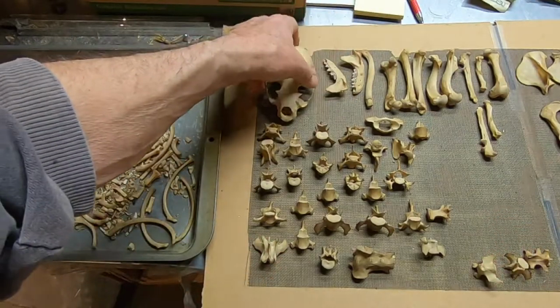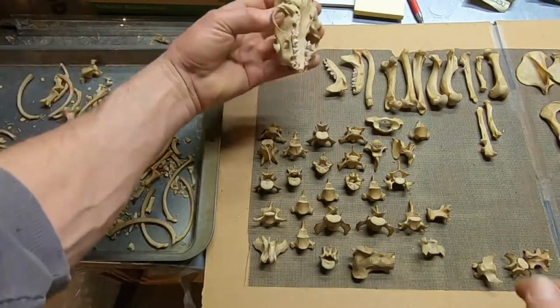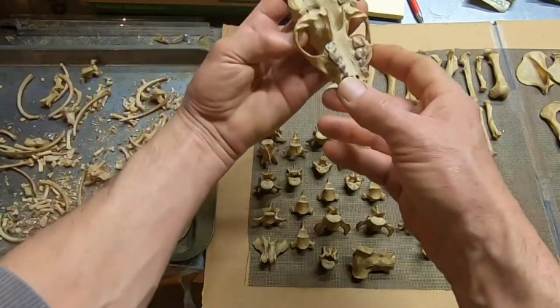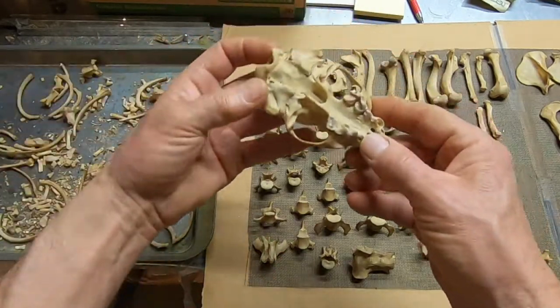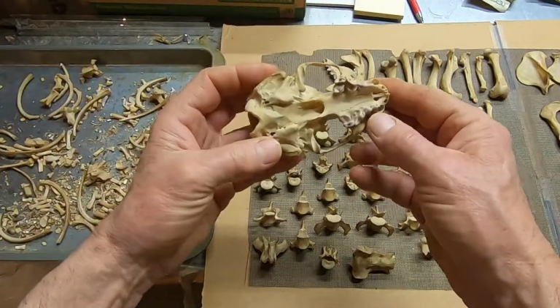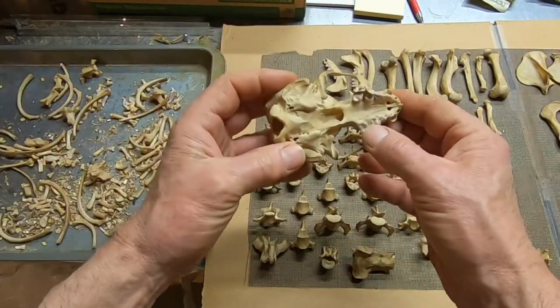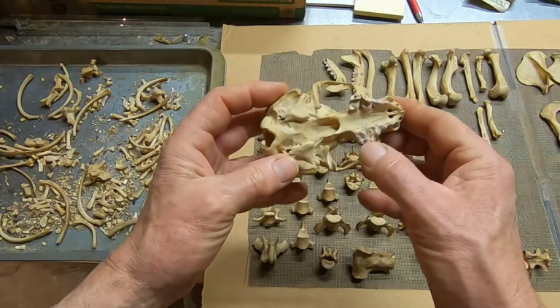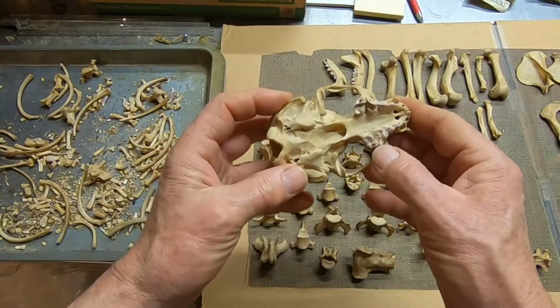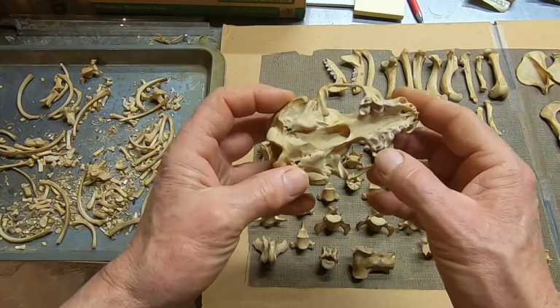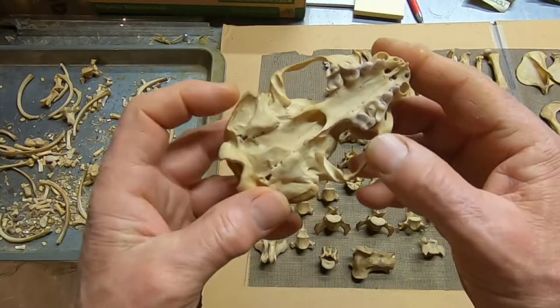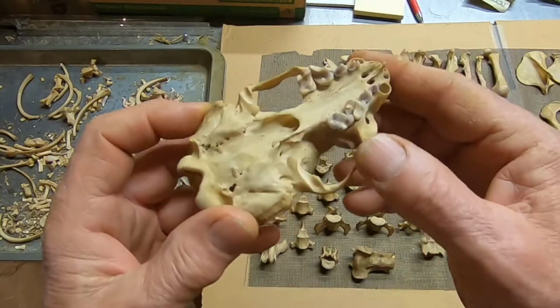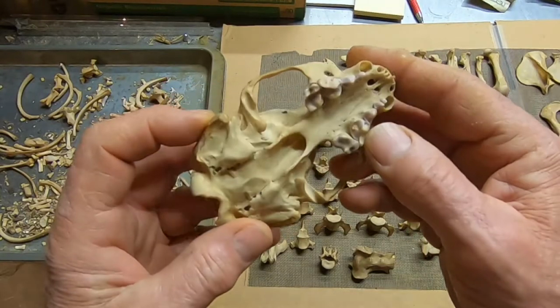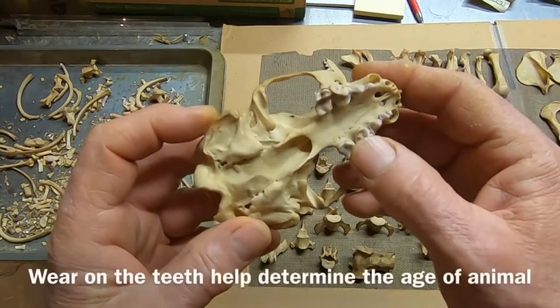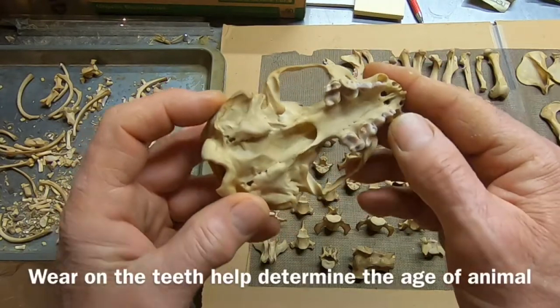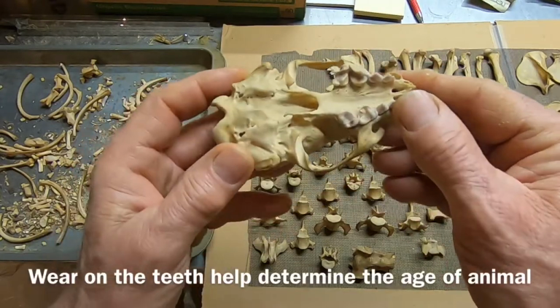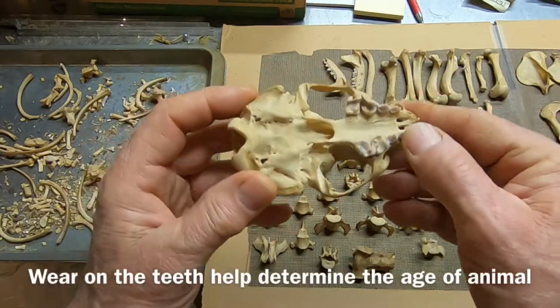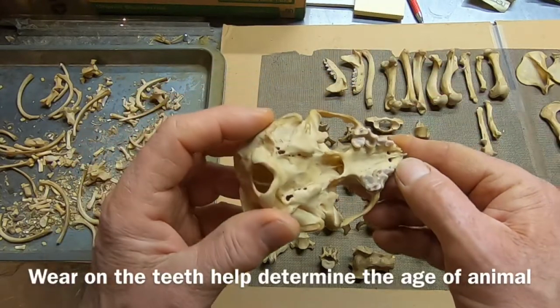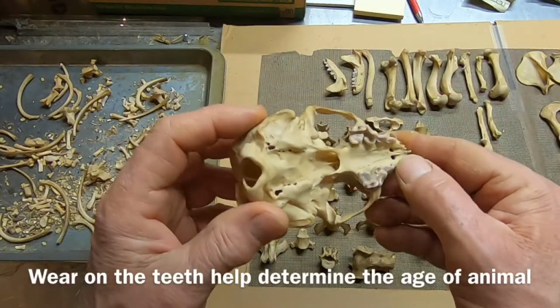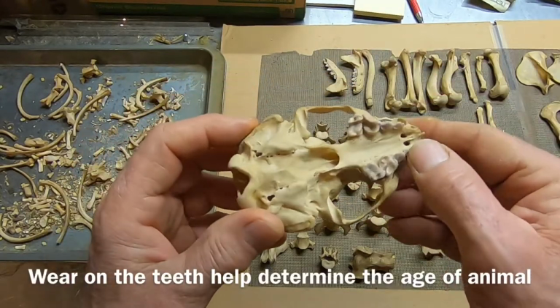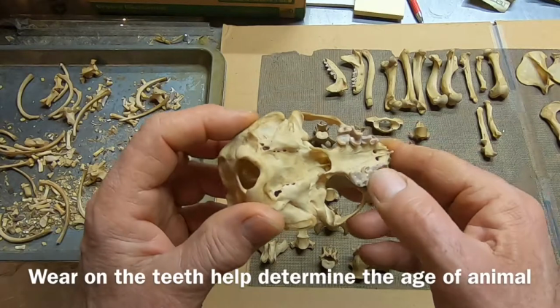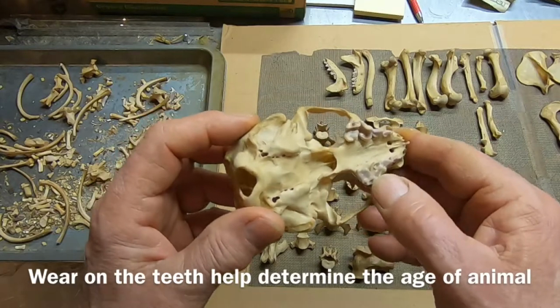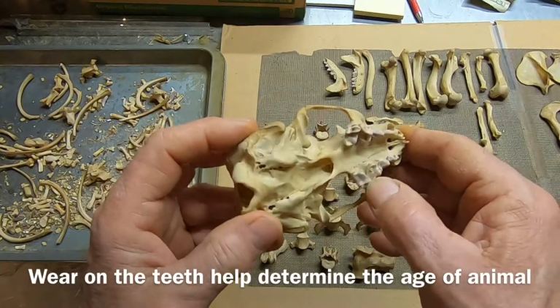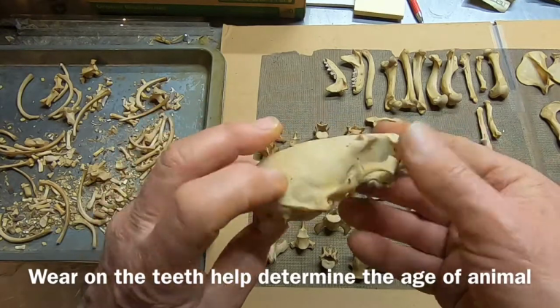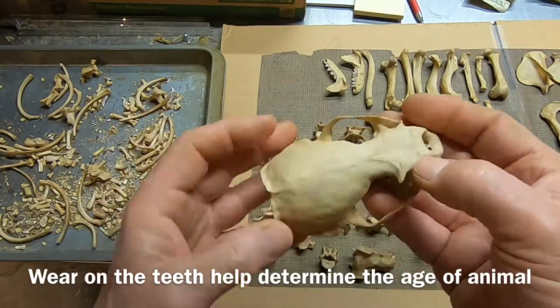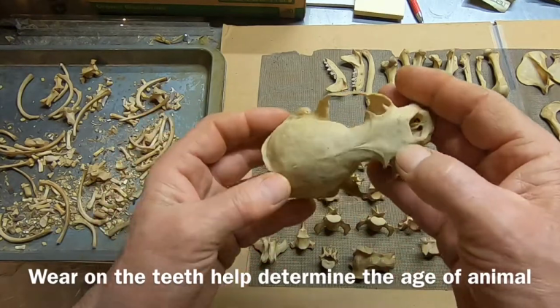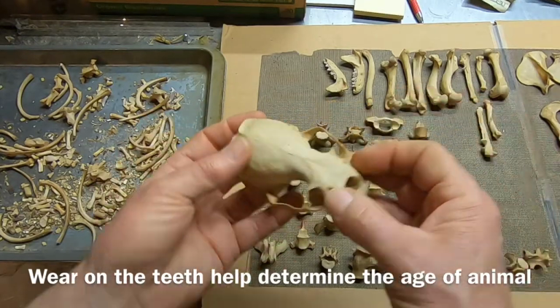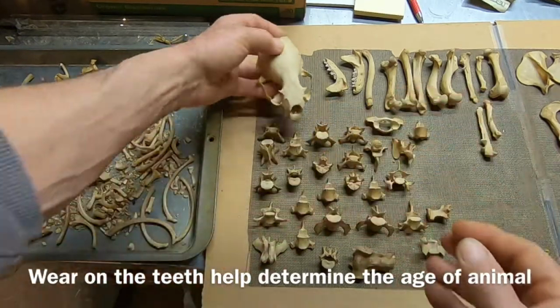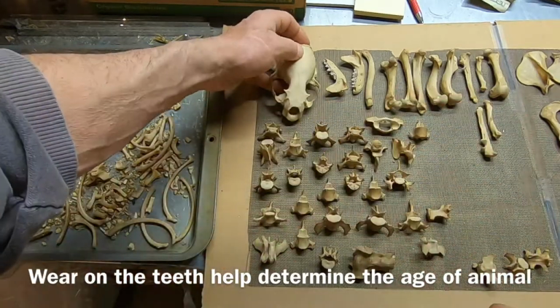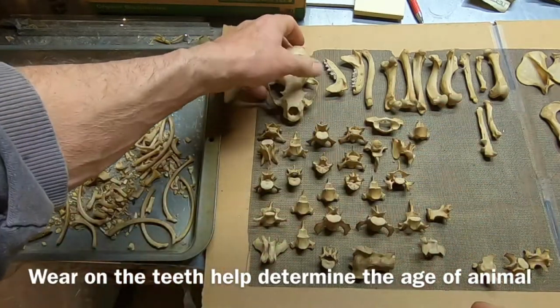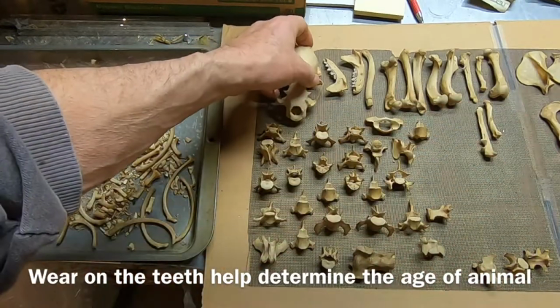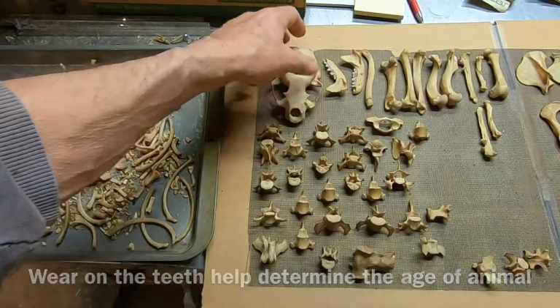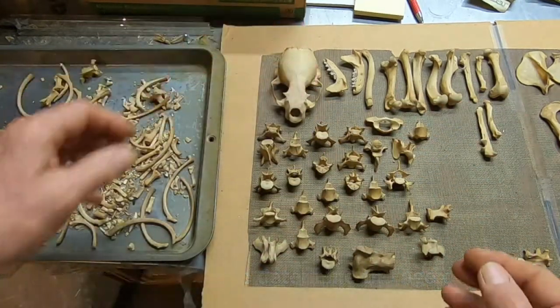Teeth look great. Let me see — age. This is a young animal, a young male. Probably he's not very old. I don't think he's five years old. He's more like three years old, maybe two years old.